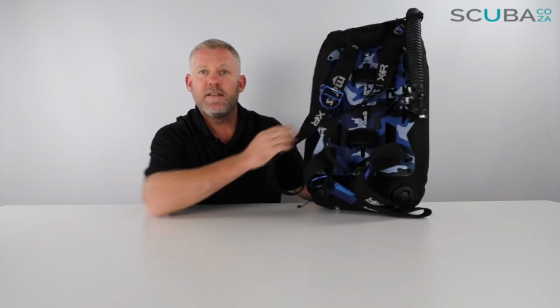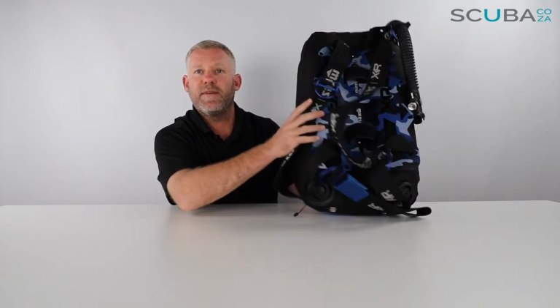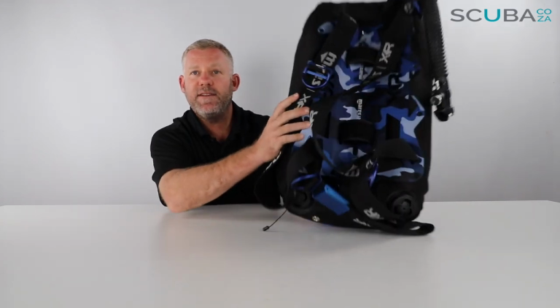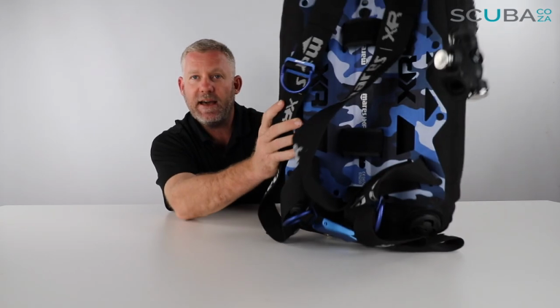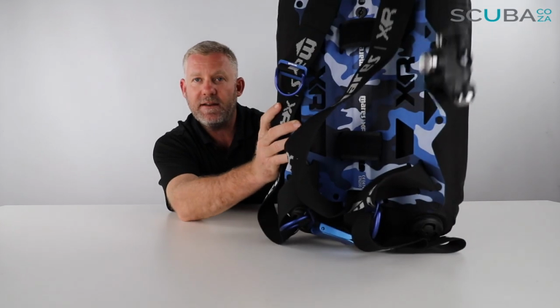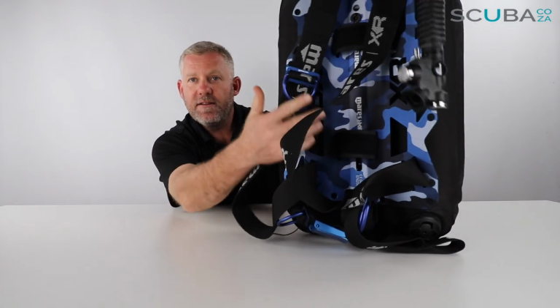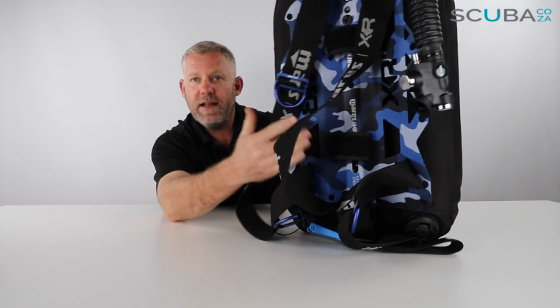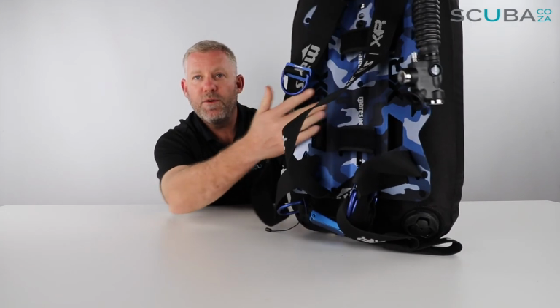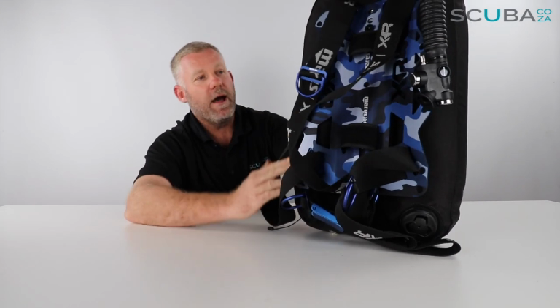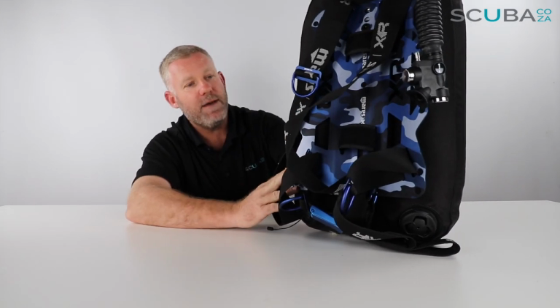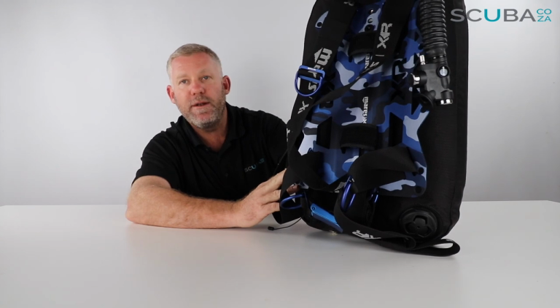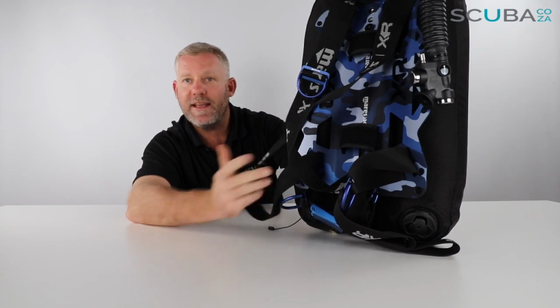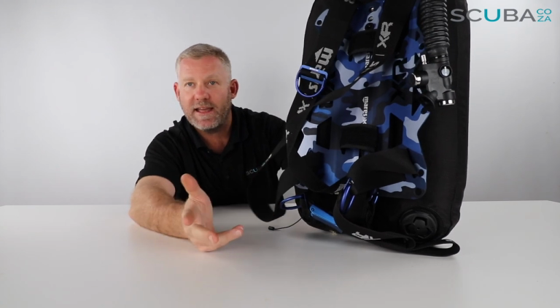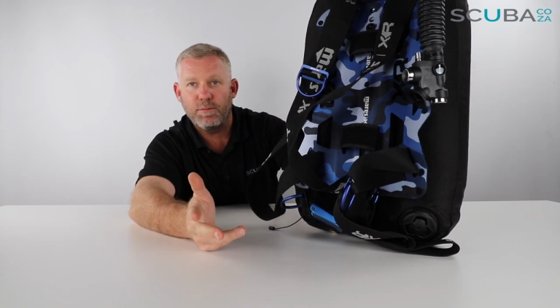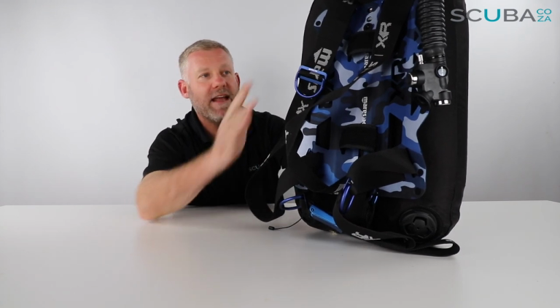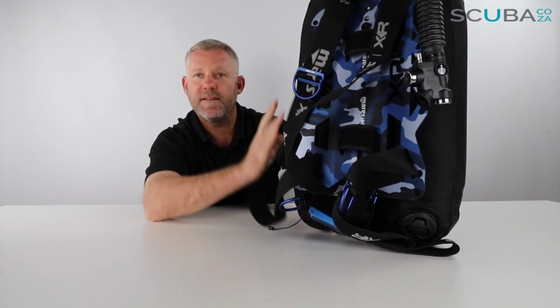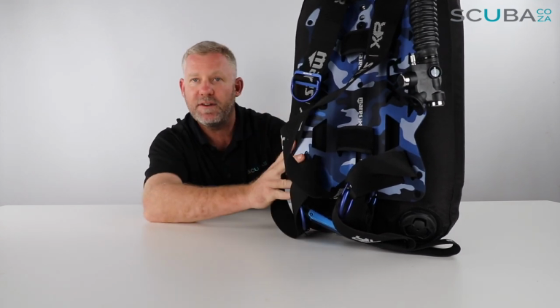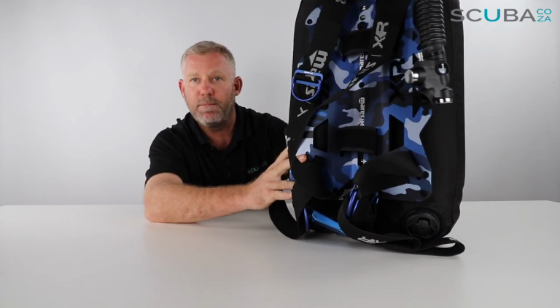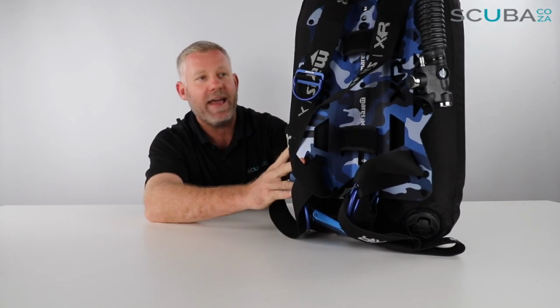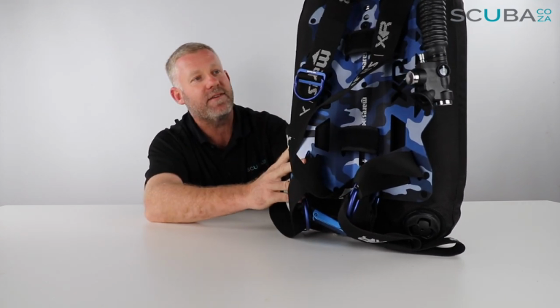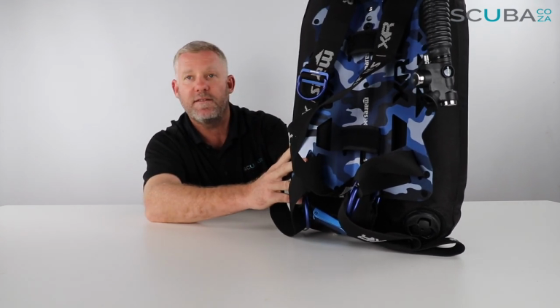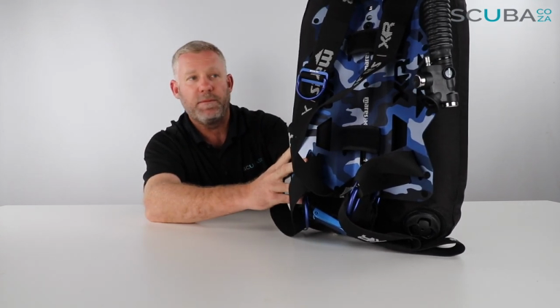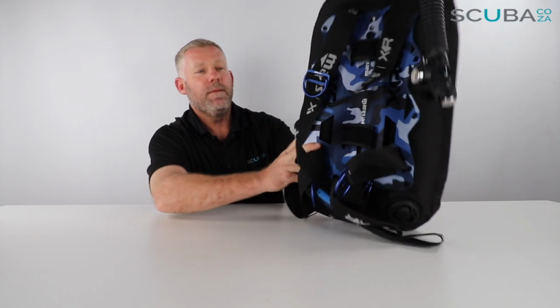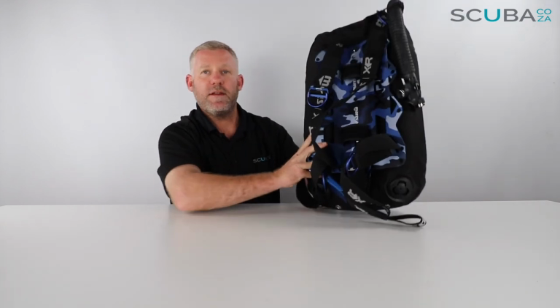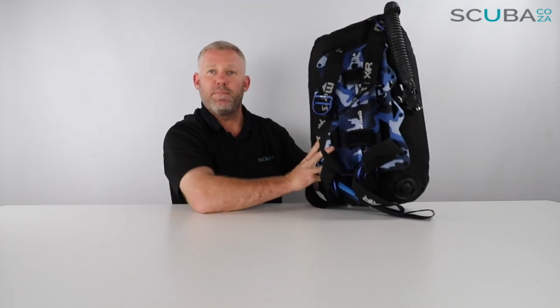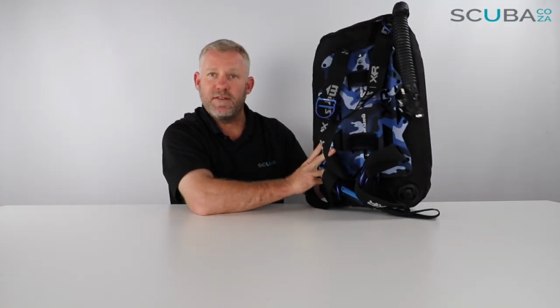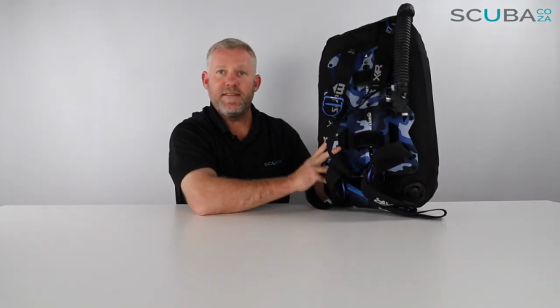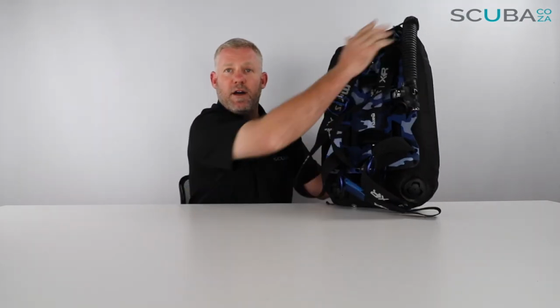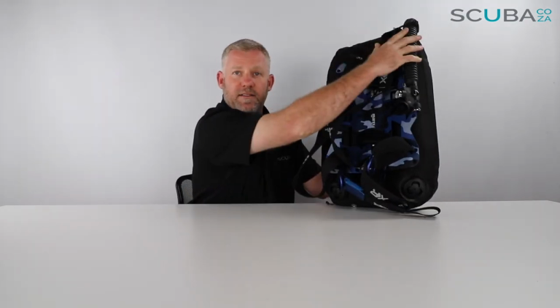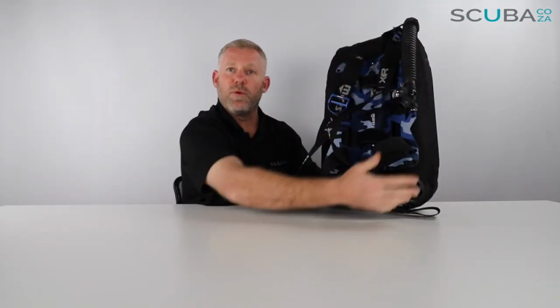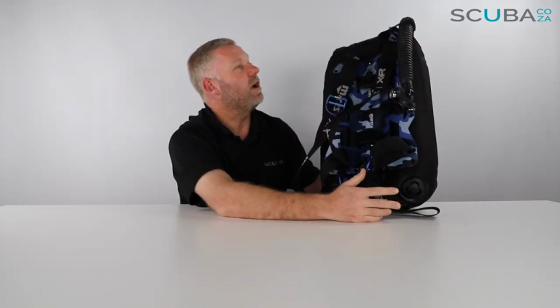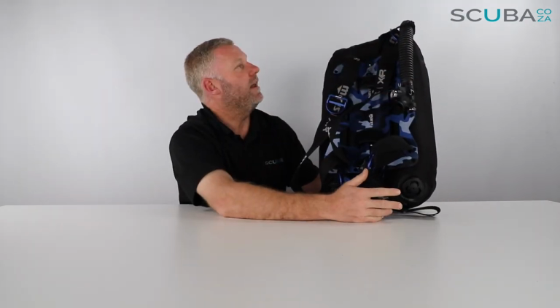This one specifically comes in a really awesome camo blue — hence its name, the Blue Battle — and there are a number of other blue accents on it as well. Let's run through the benefits of the BCD, starting at the top and working our way down.